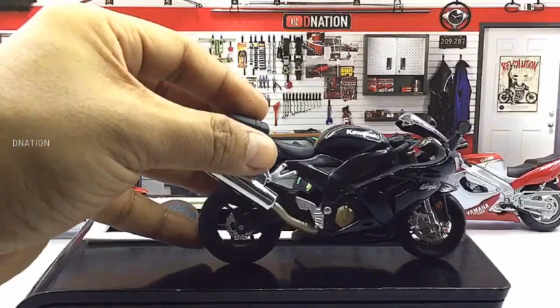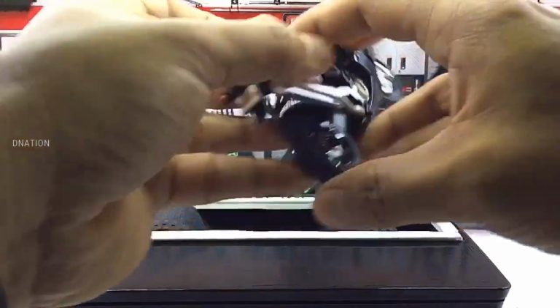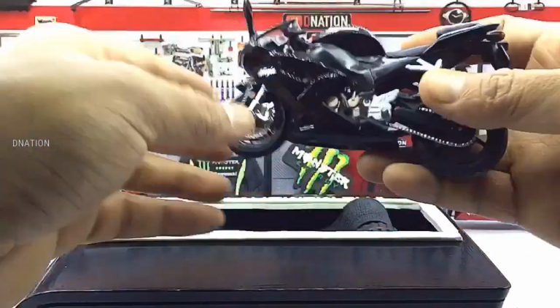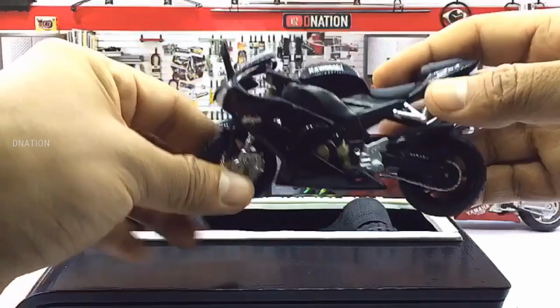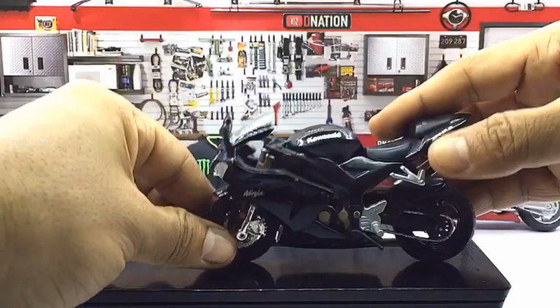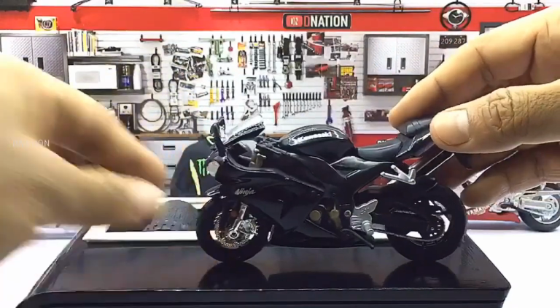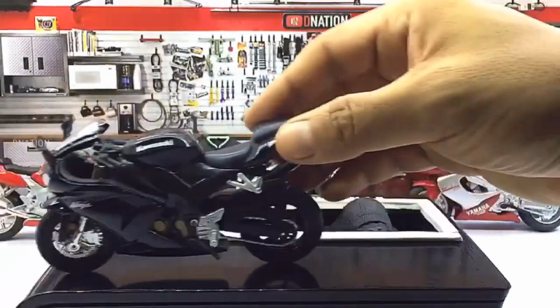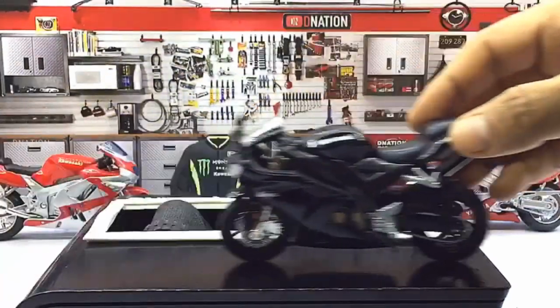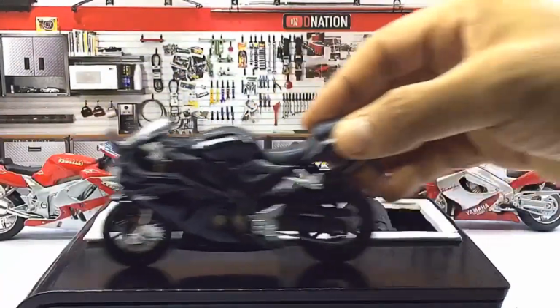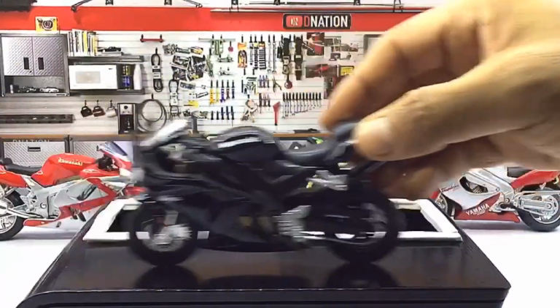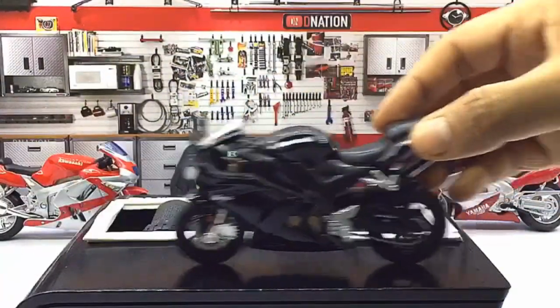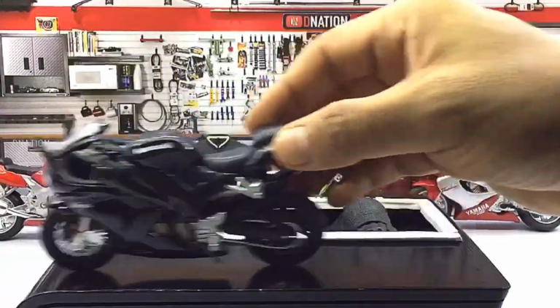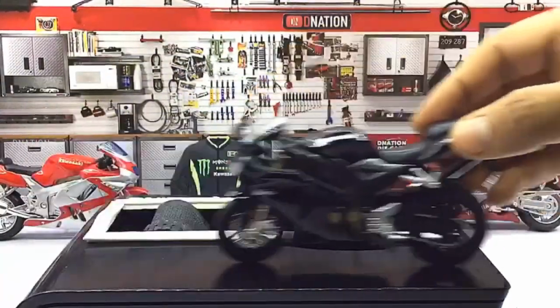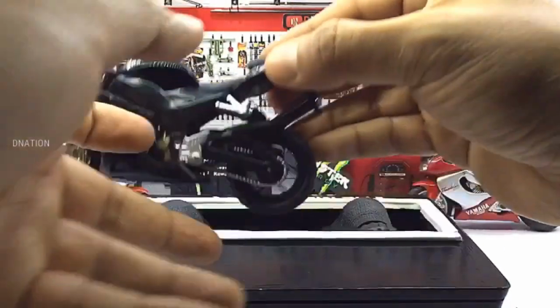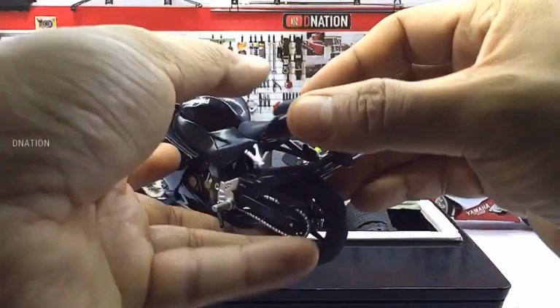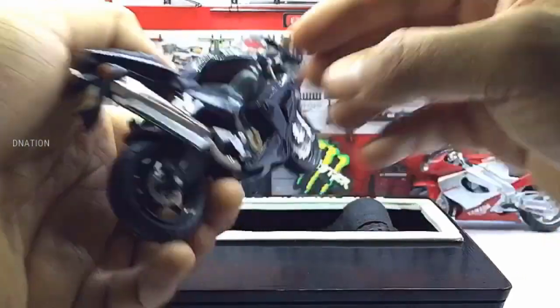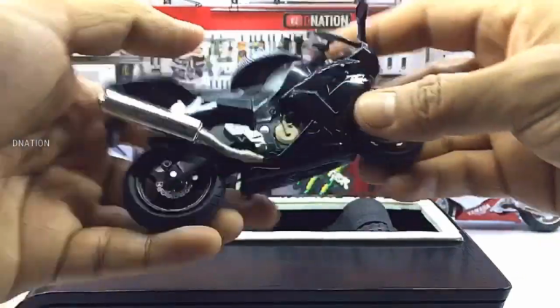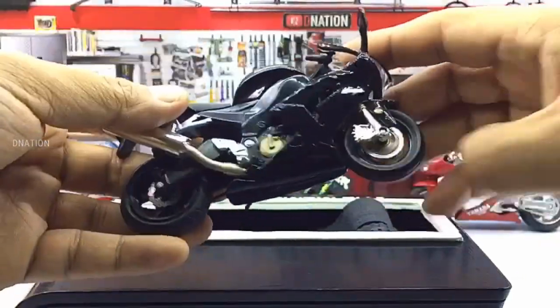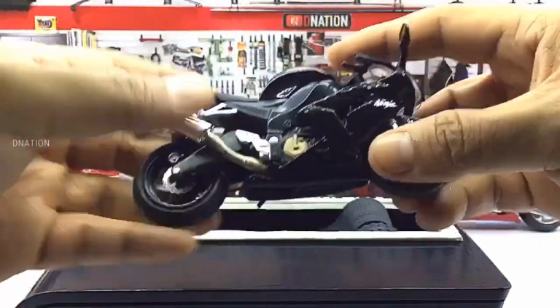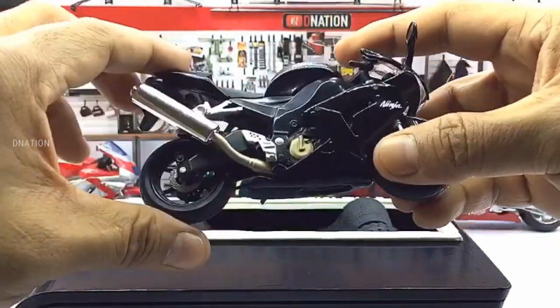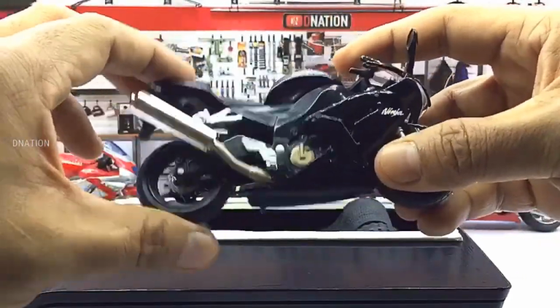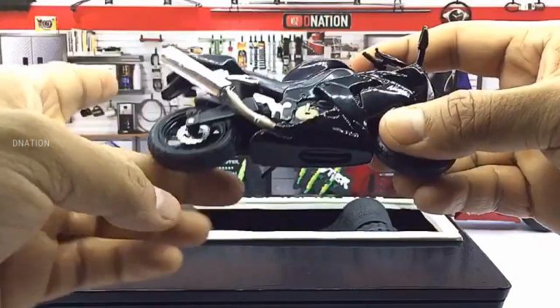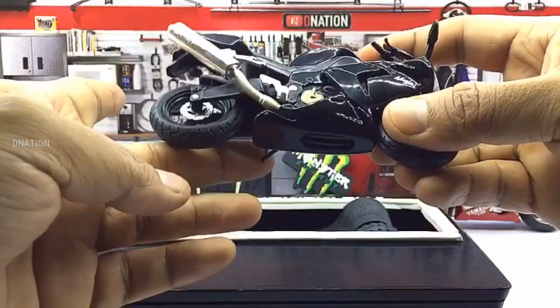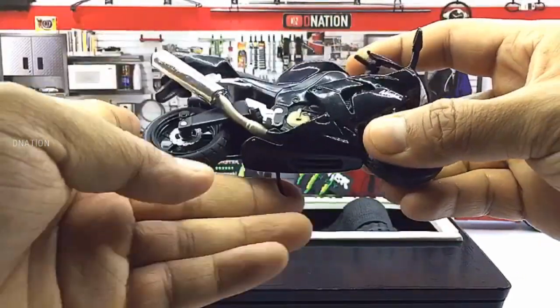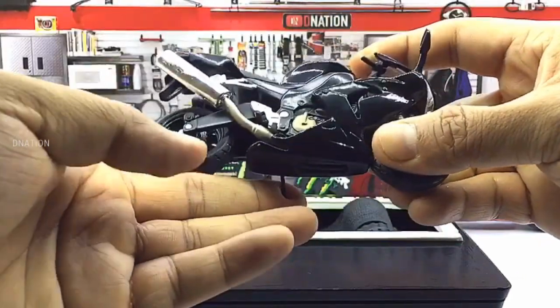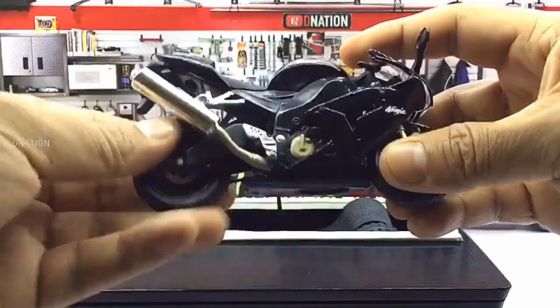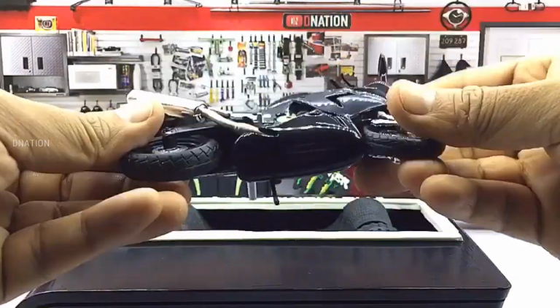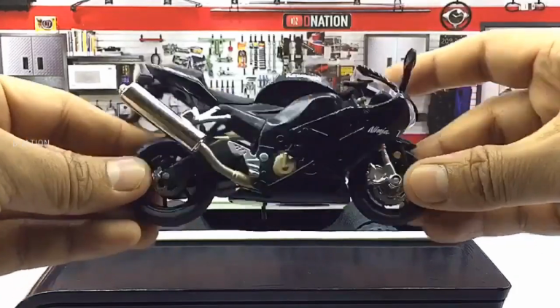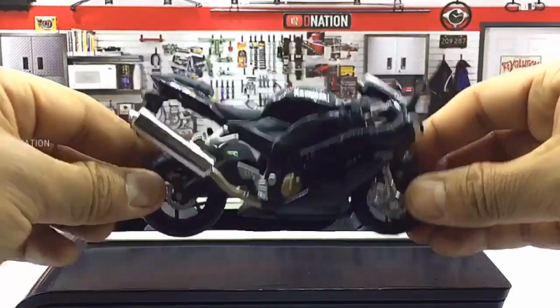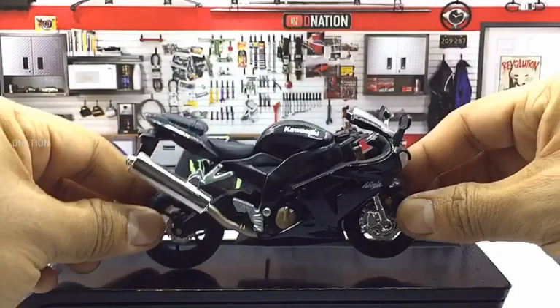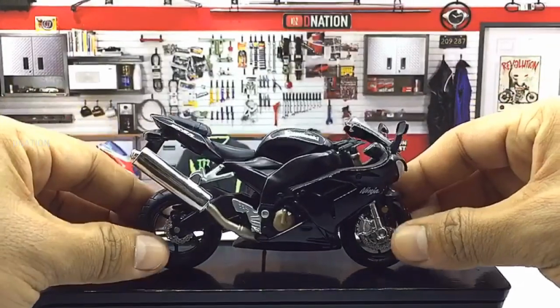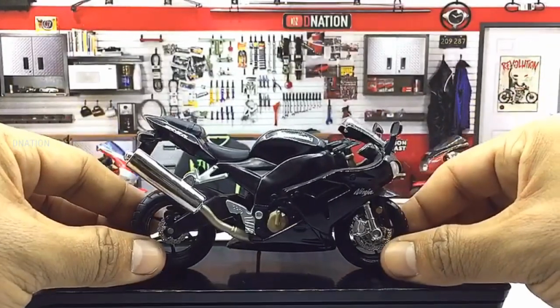The wheelspin seems to be spot on and up to my expectations with this amazing diecast motorcycle. Now let's place this diecast model on the D-Nation turntable and take a look at this beauty in a 360 degree view.